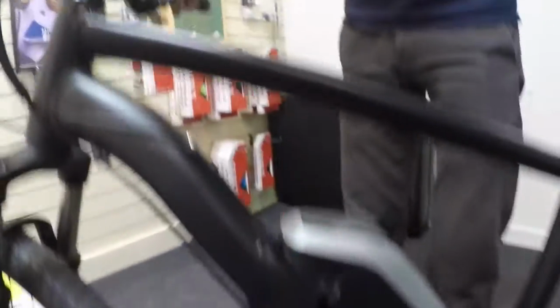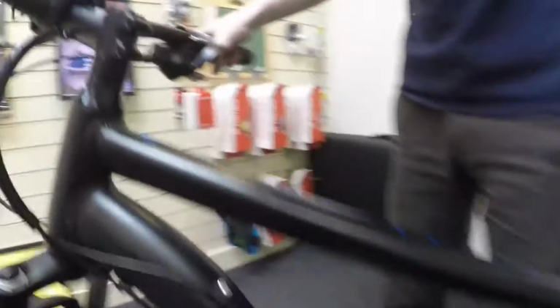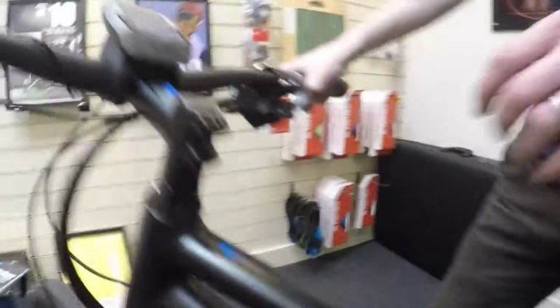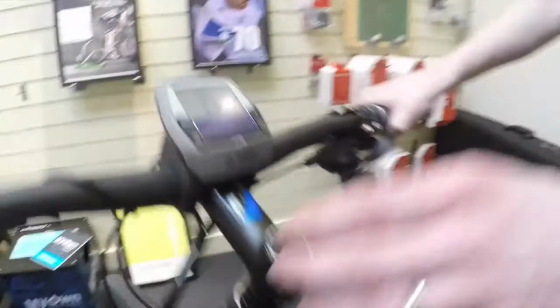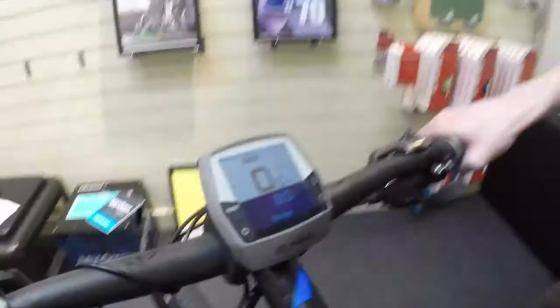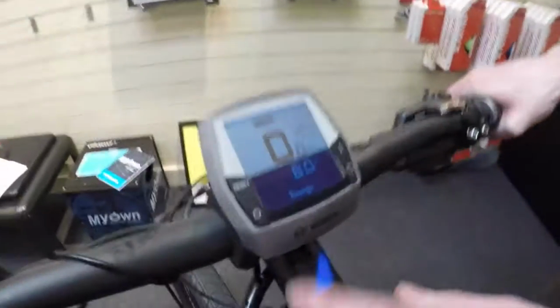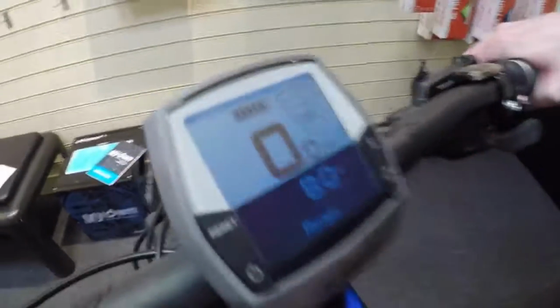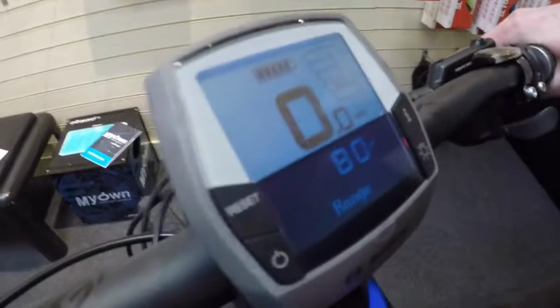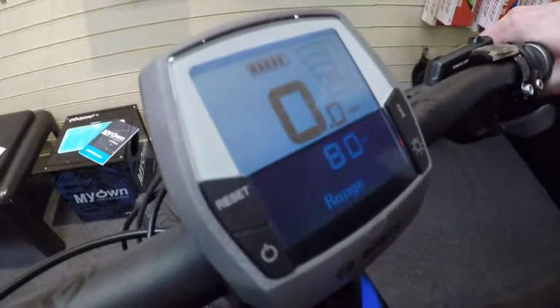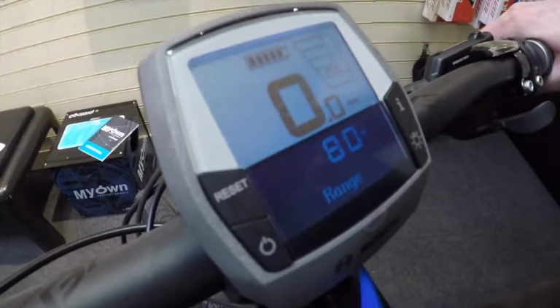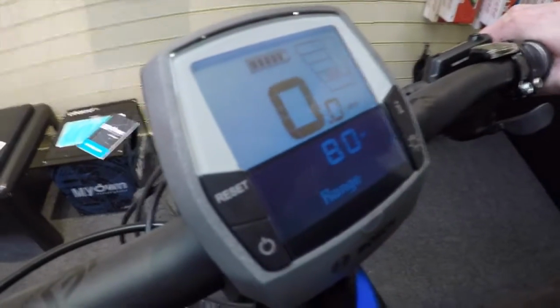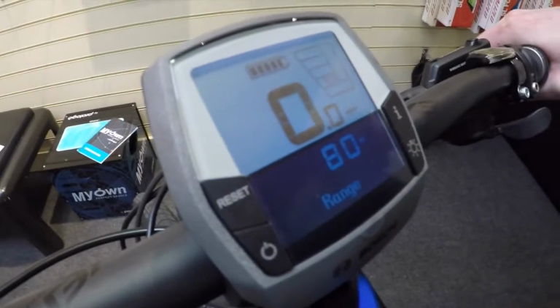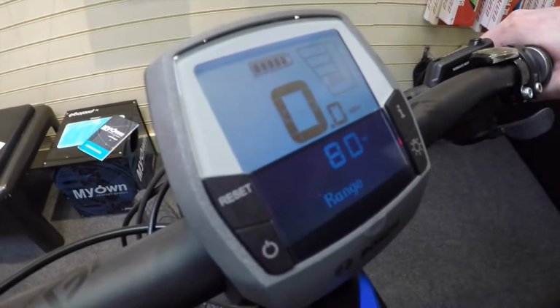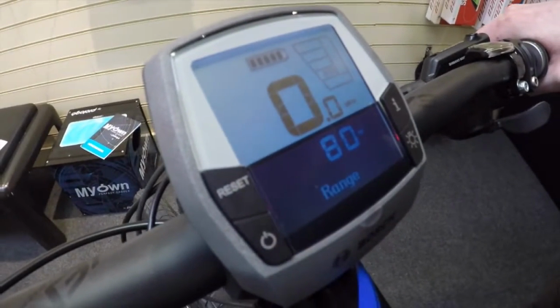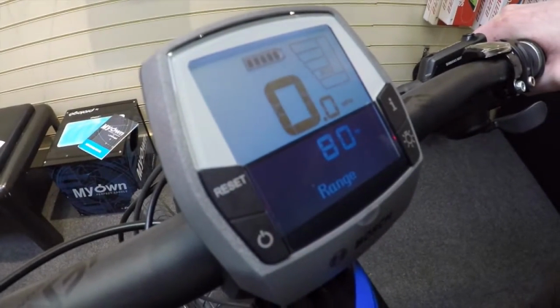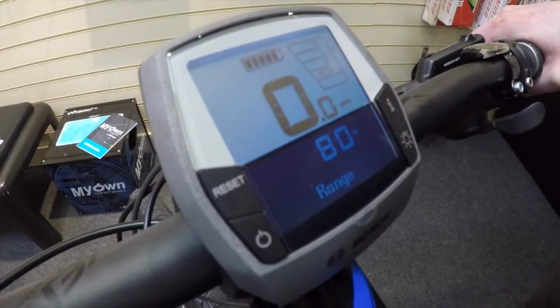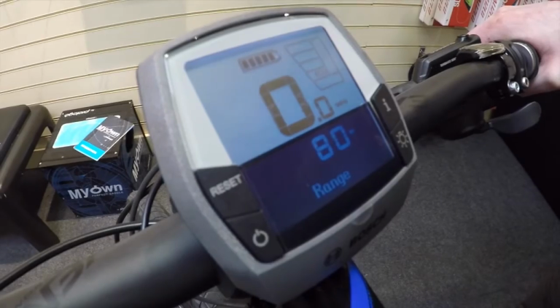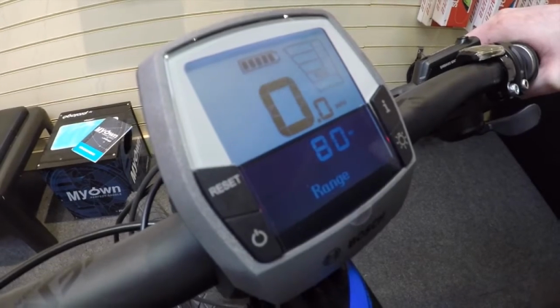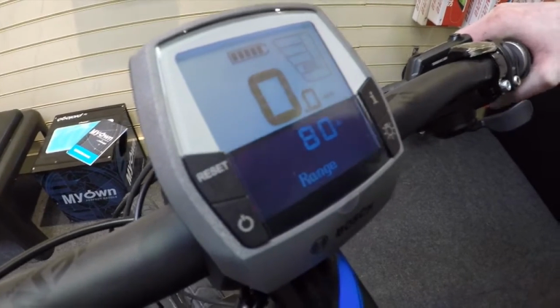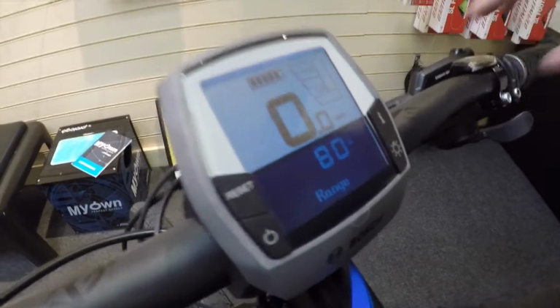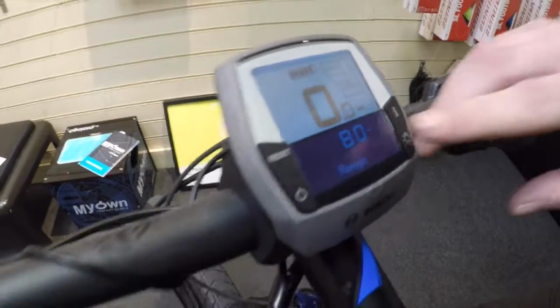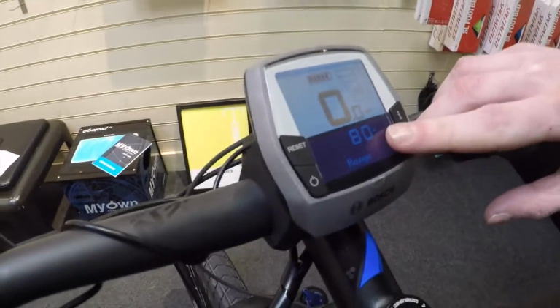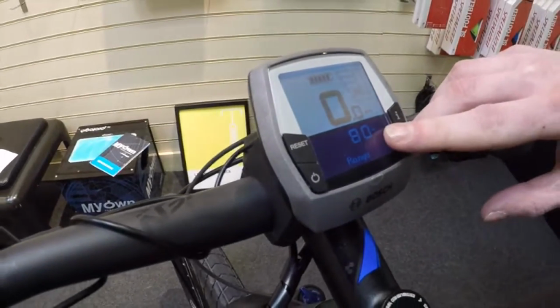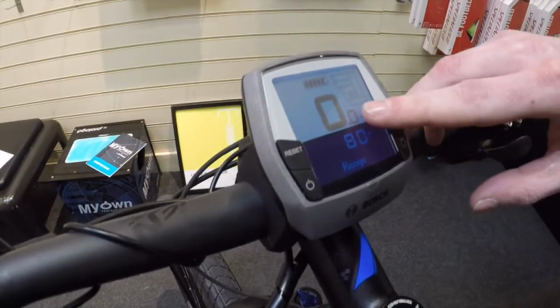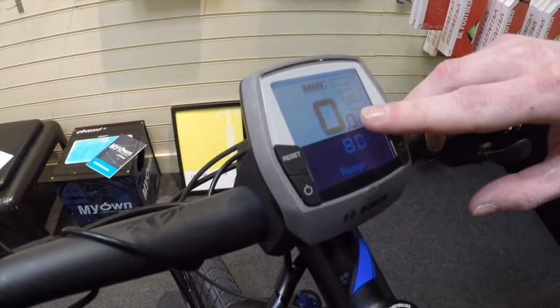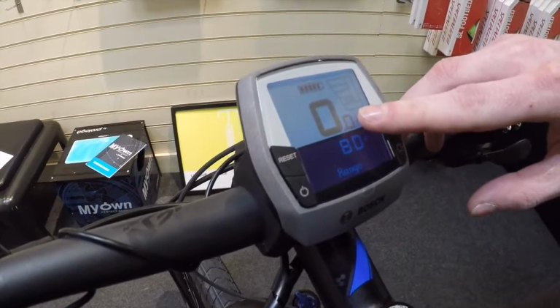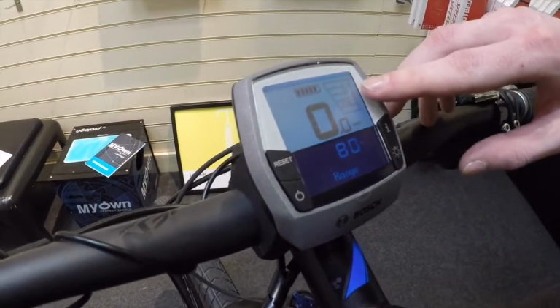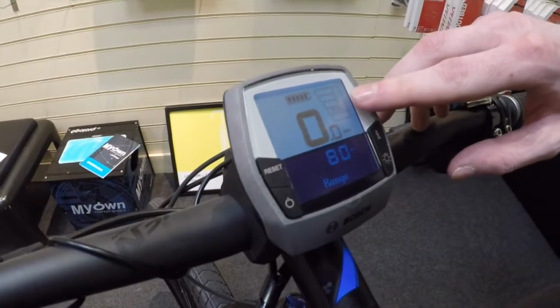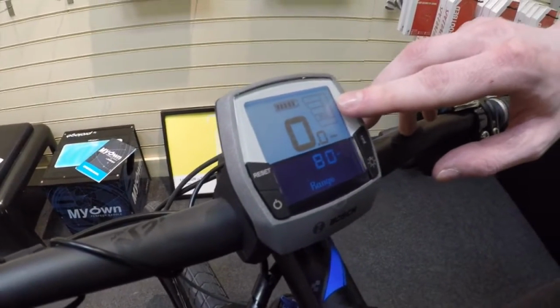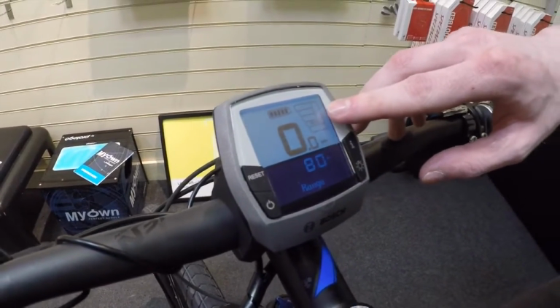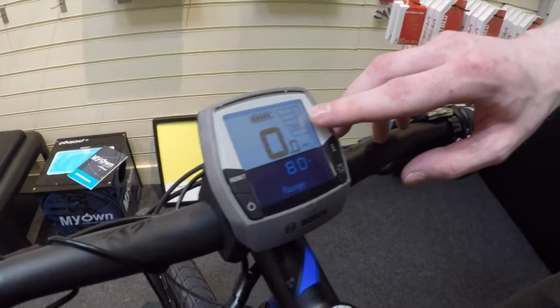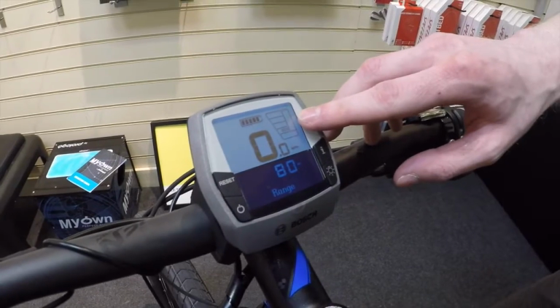The bike features the Intuvia handlebar mounted system. This gives you all the information you need to see at a glance, including the range, your current speed, and the level of assist that you're asking from the battery.